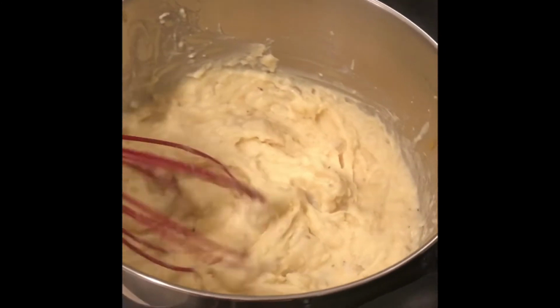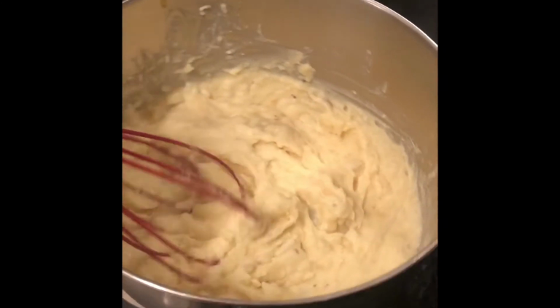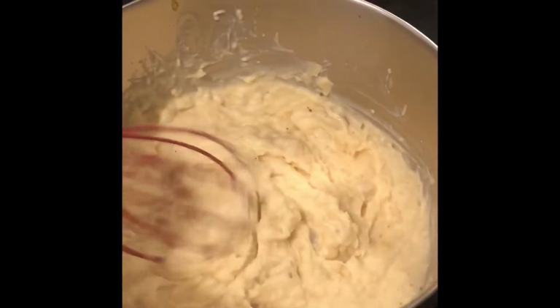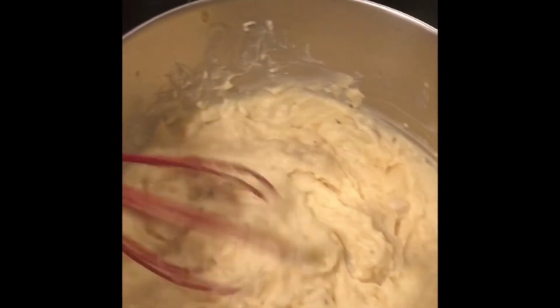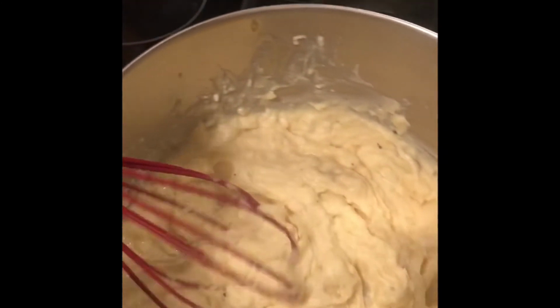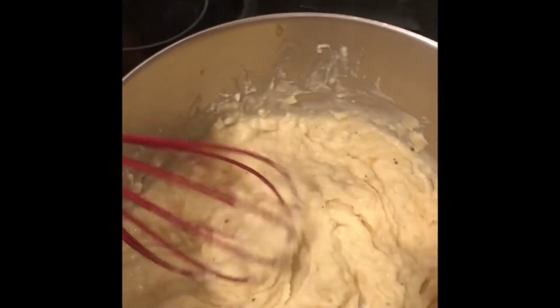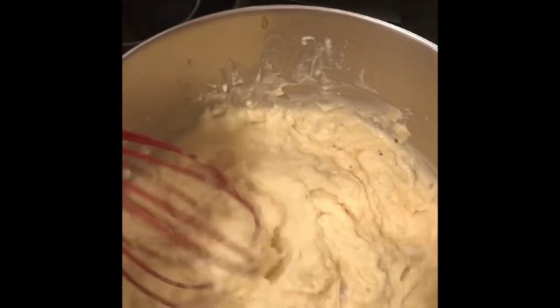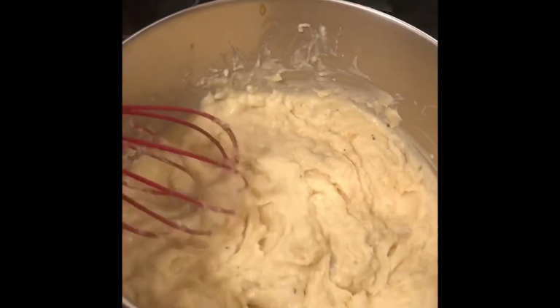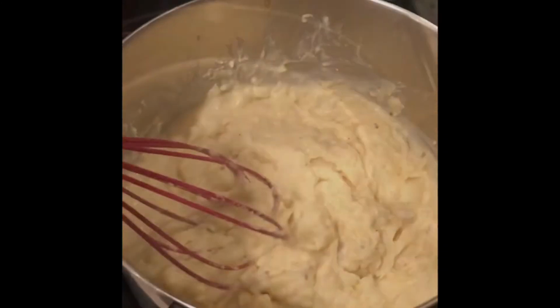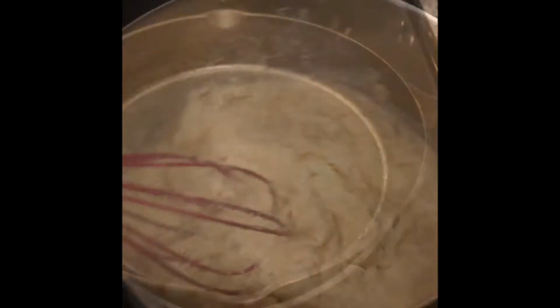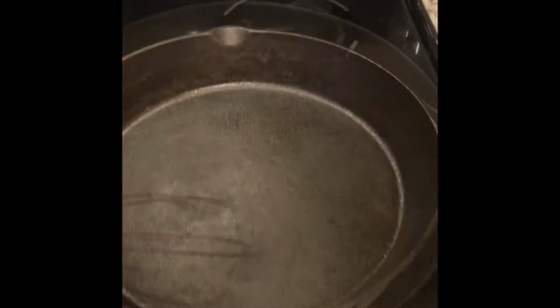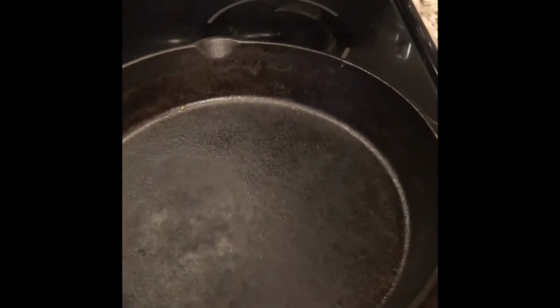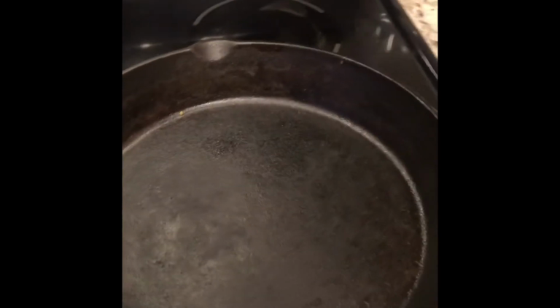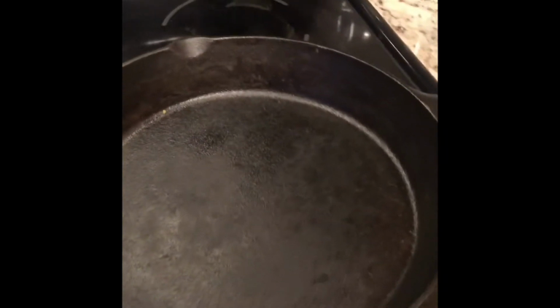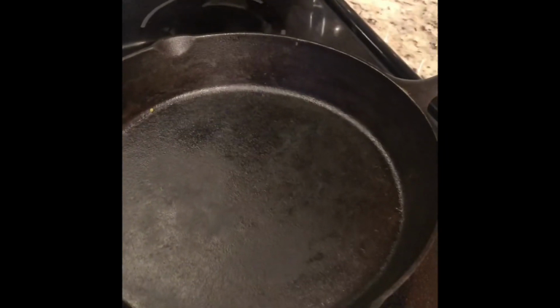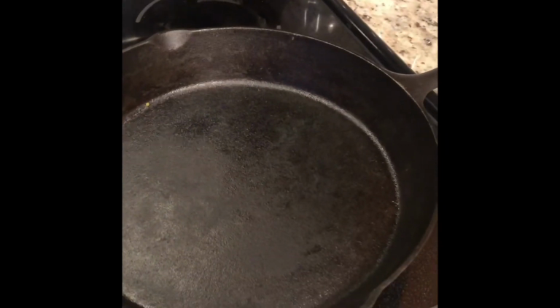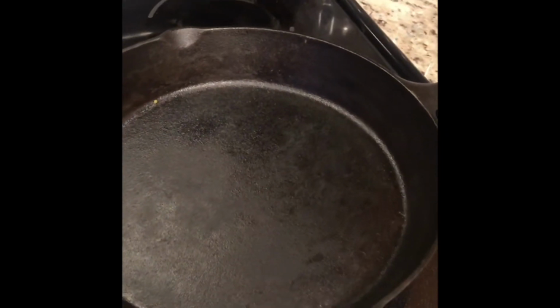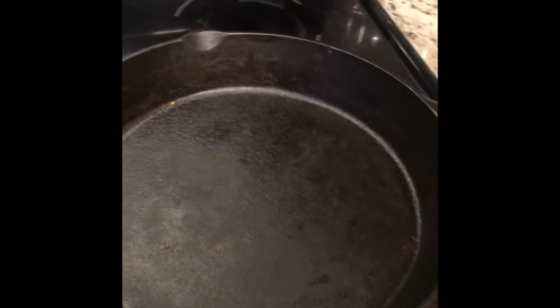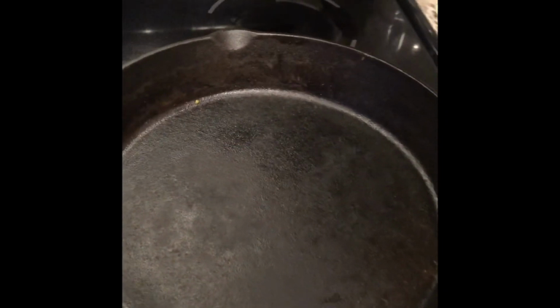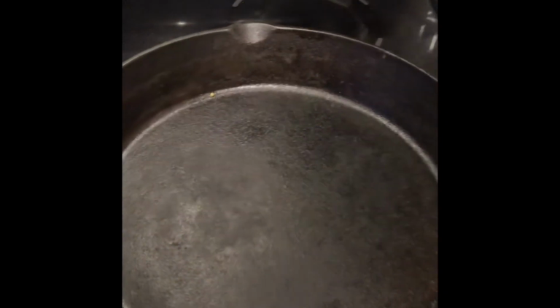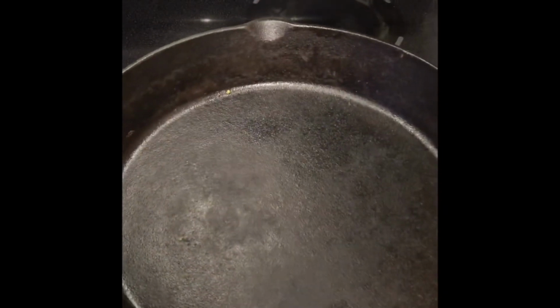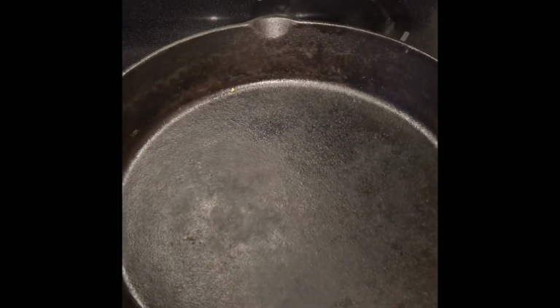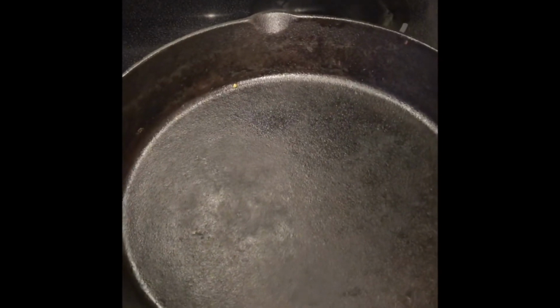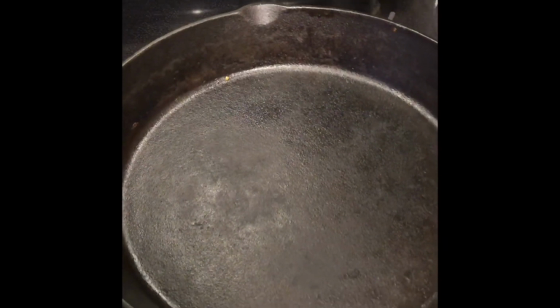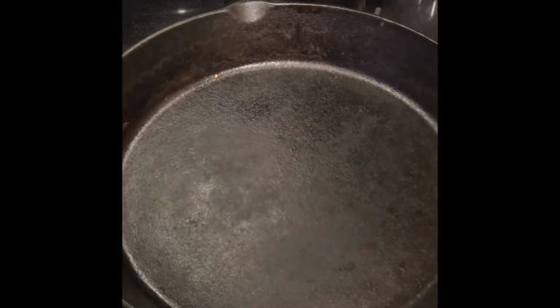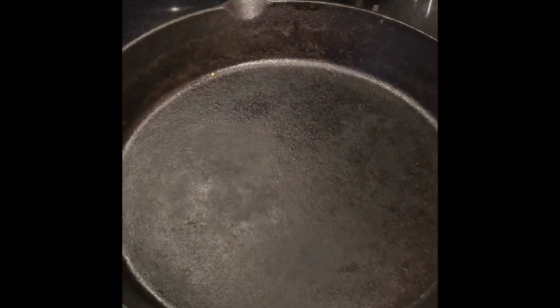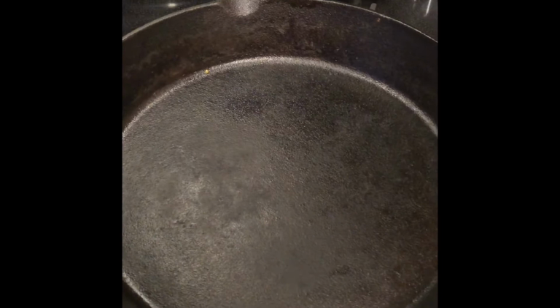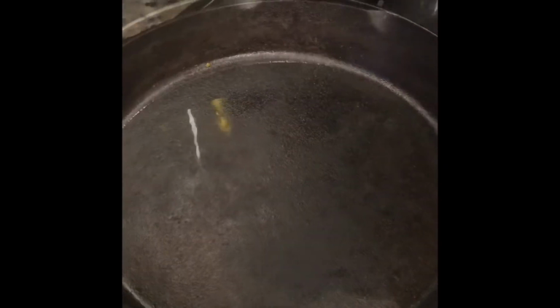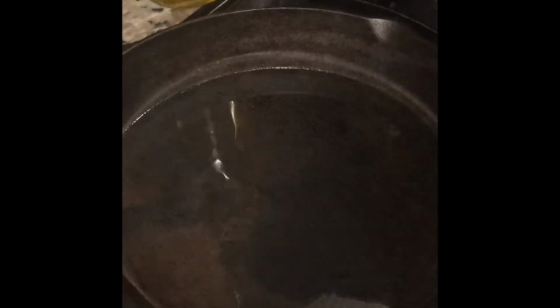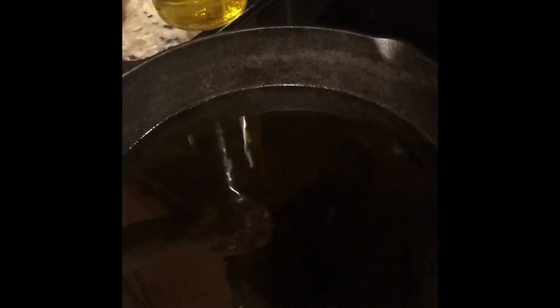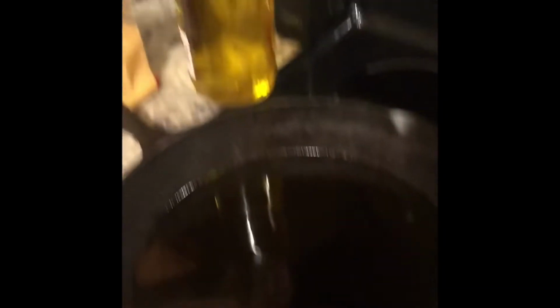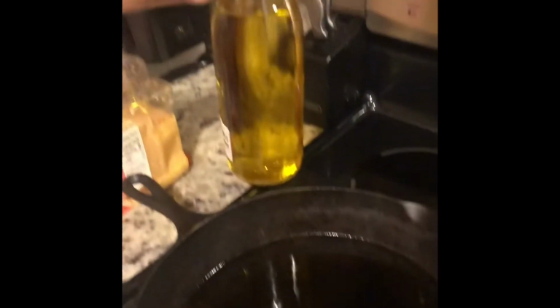Now let's get into cooking our meat. In a hot cast iron skillet, I'm going to add some olive oil and then sauté some onions and some garlic.